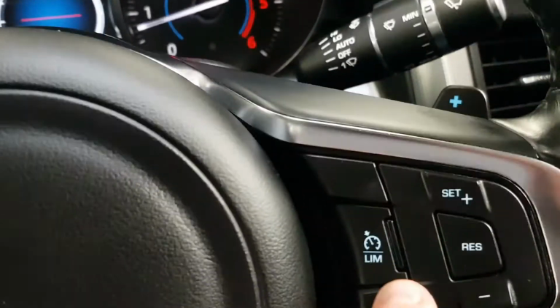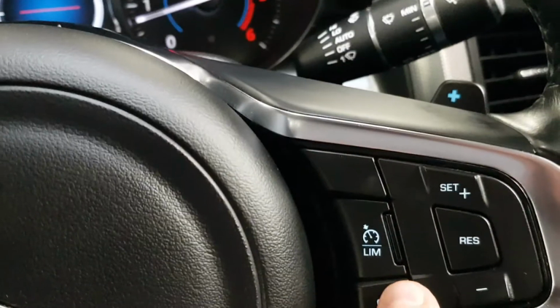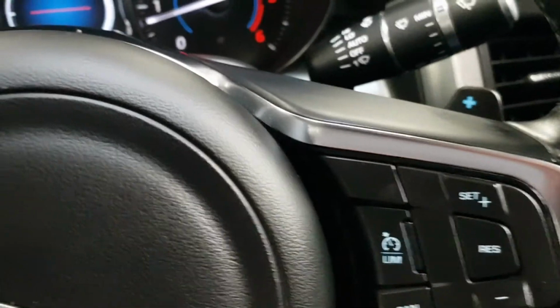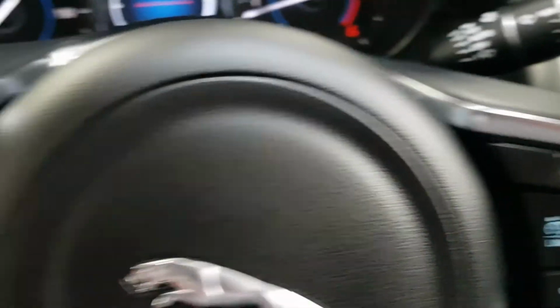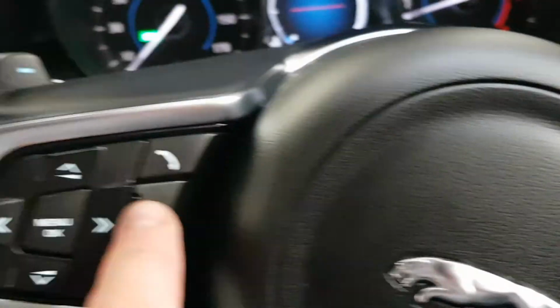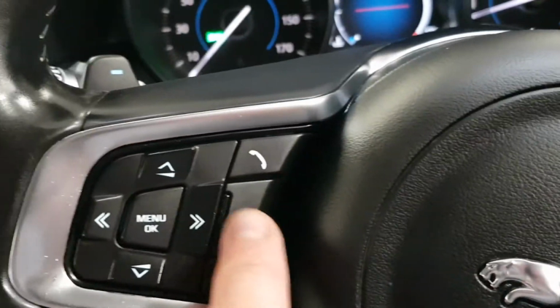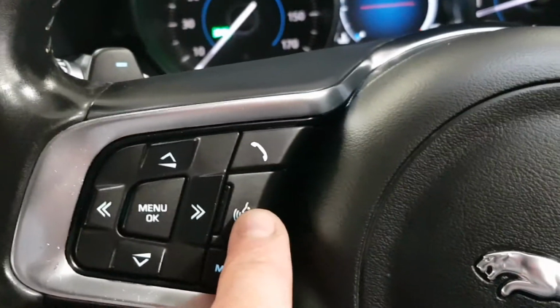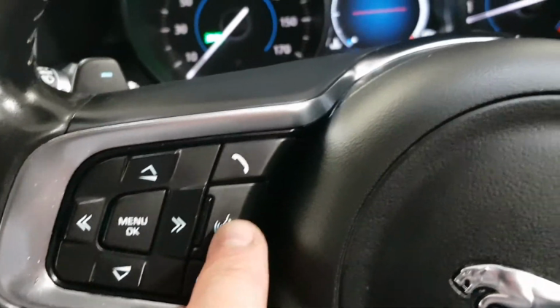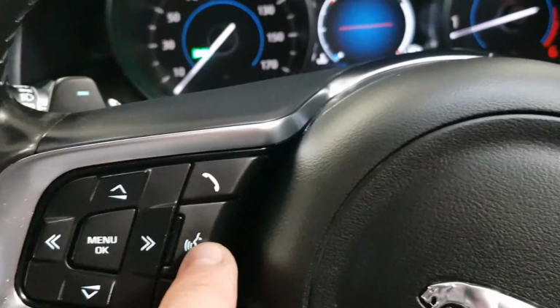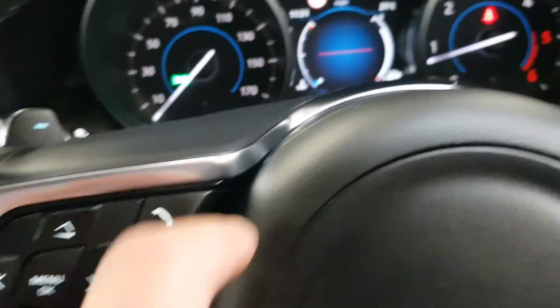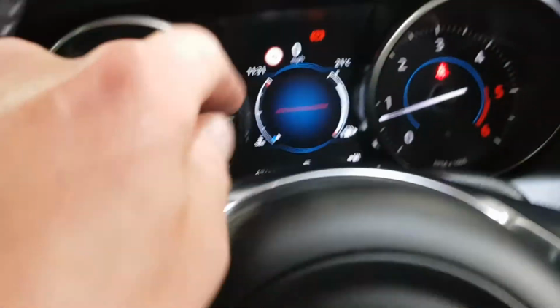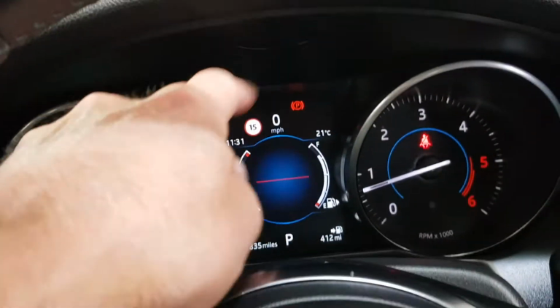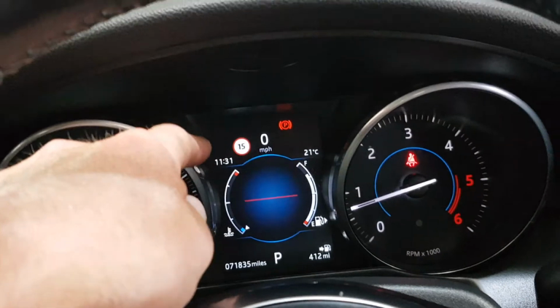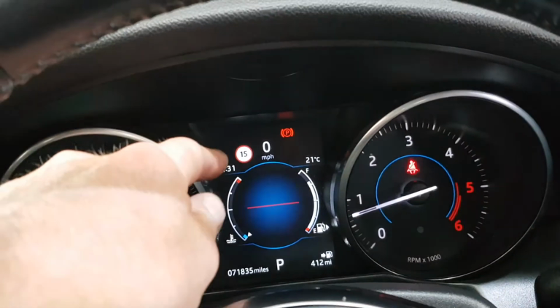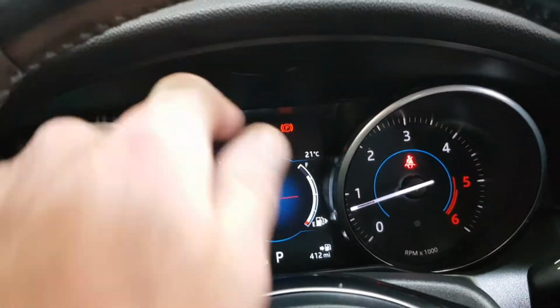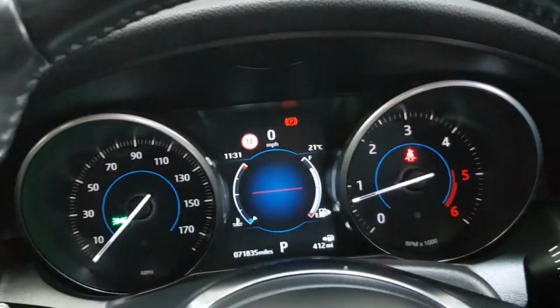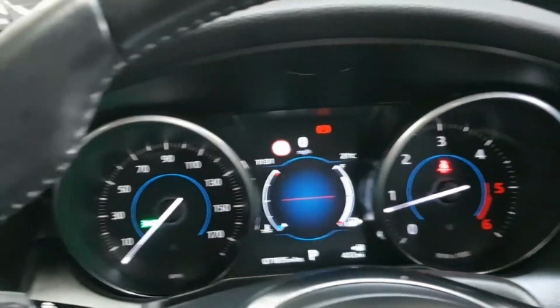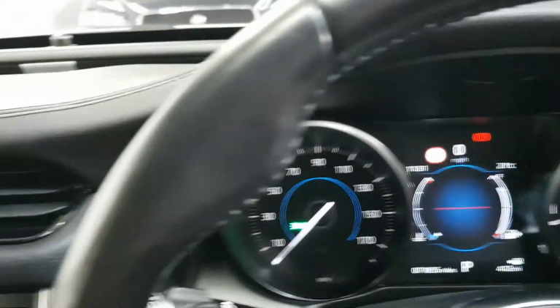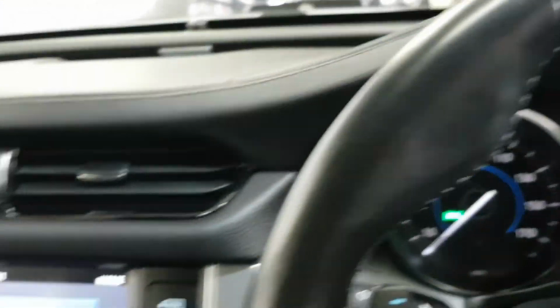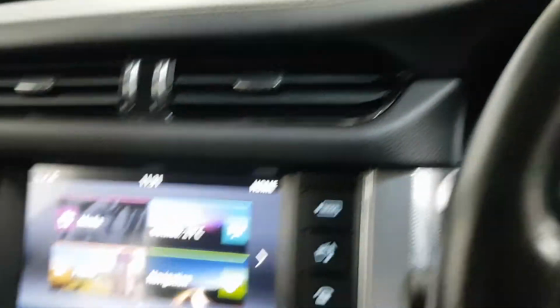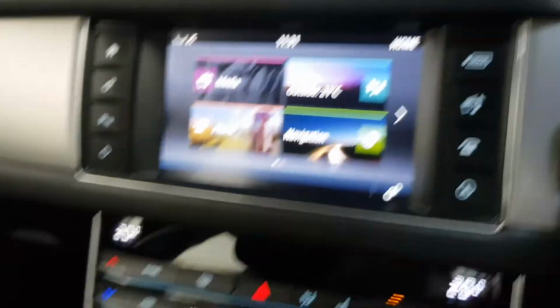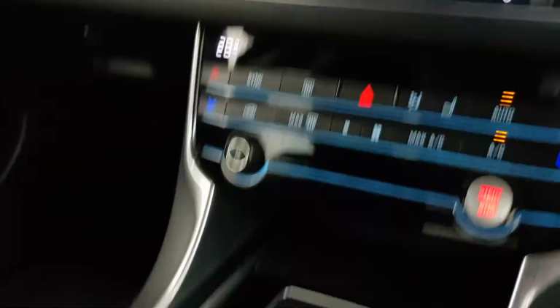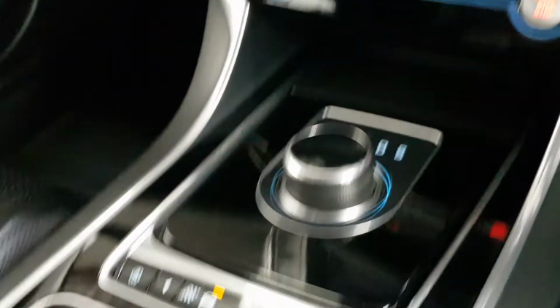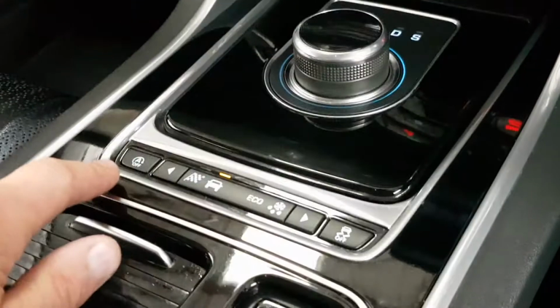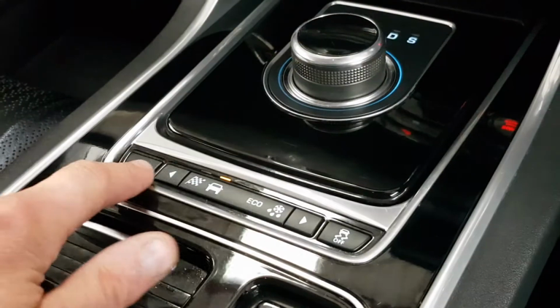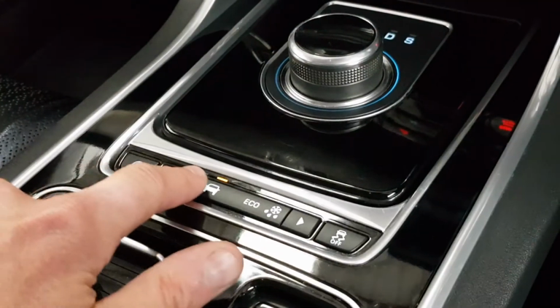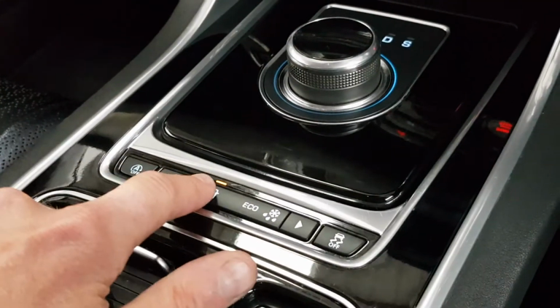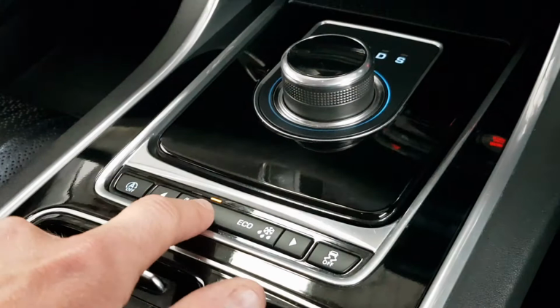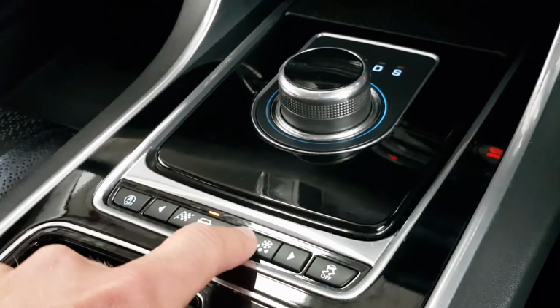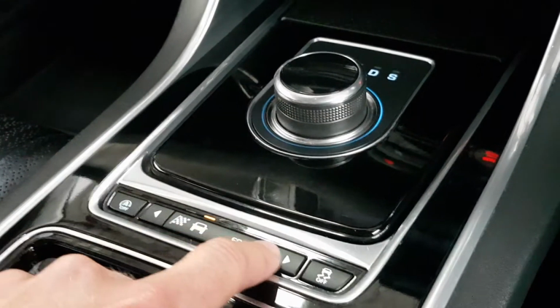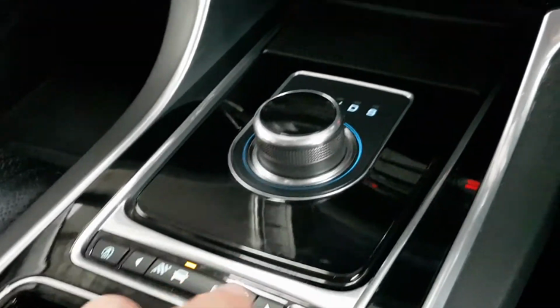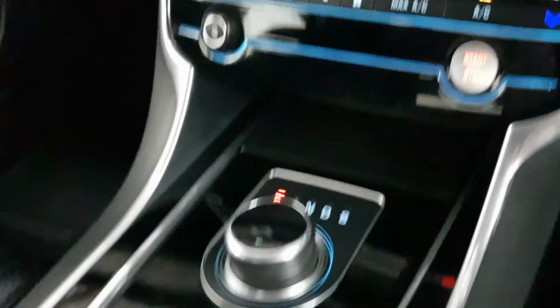Cruise control, voice command control. I've got speed sign recognition and lane departure warning. Different modes of driving as well — dynamic, normal, economical, and winter.